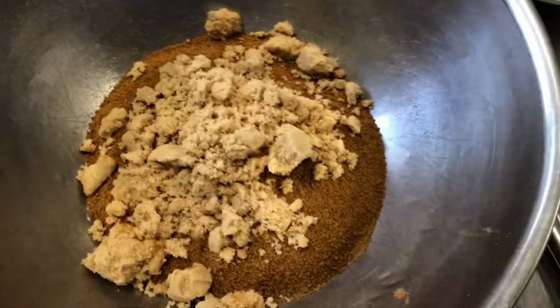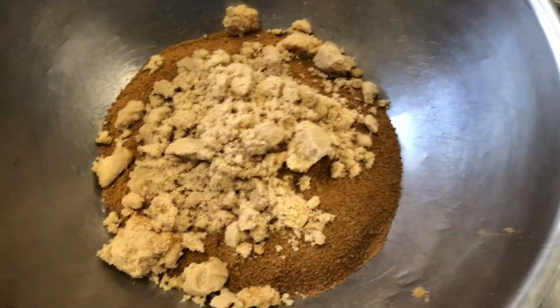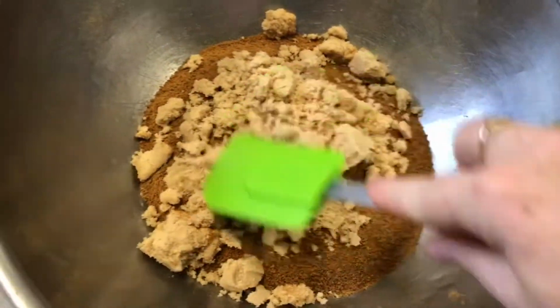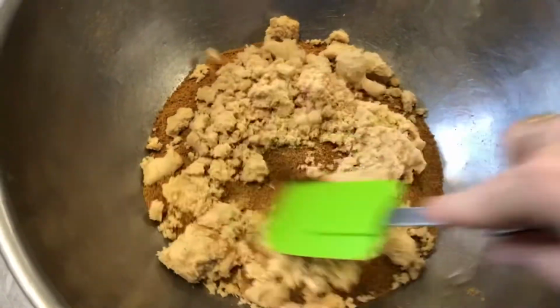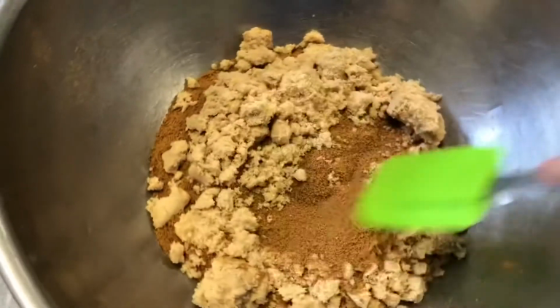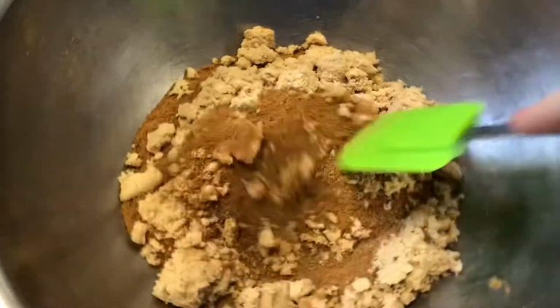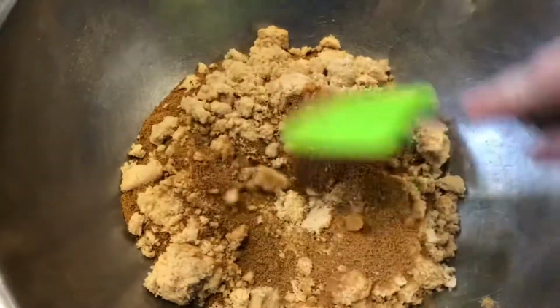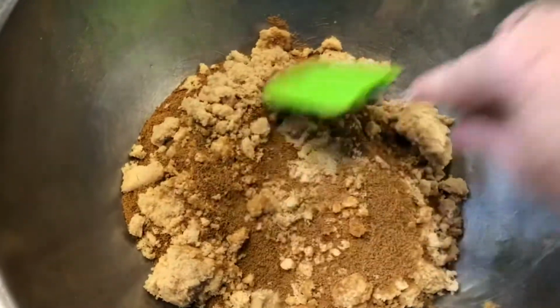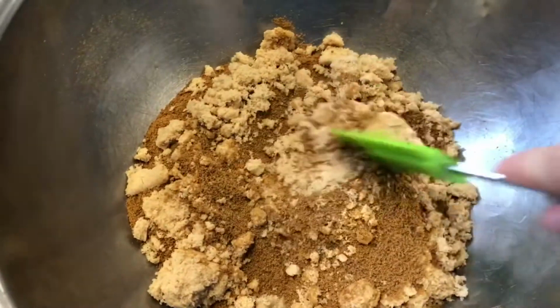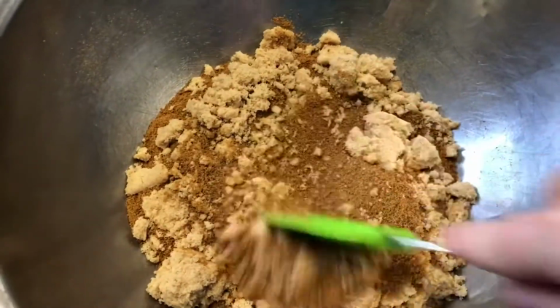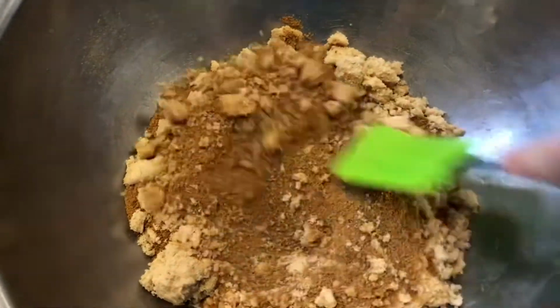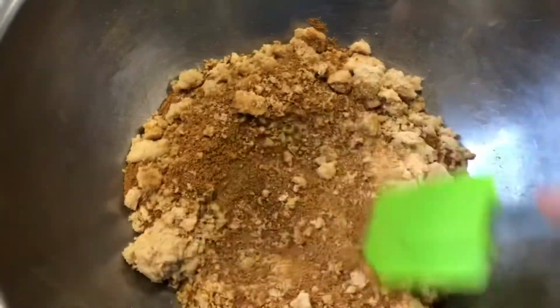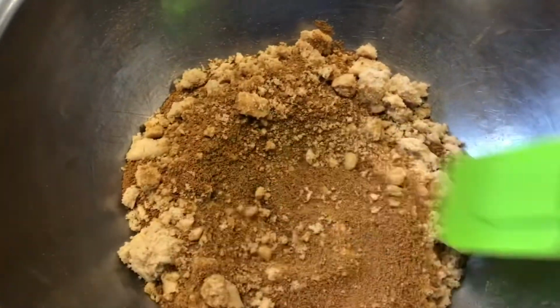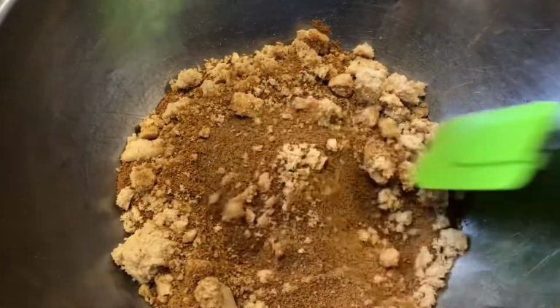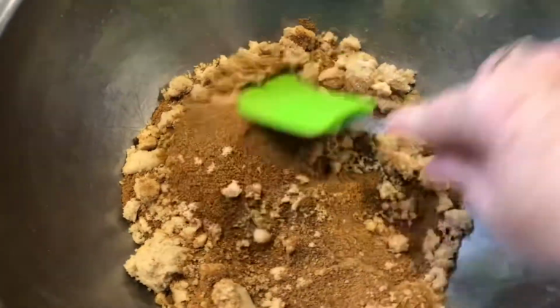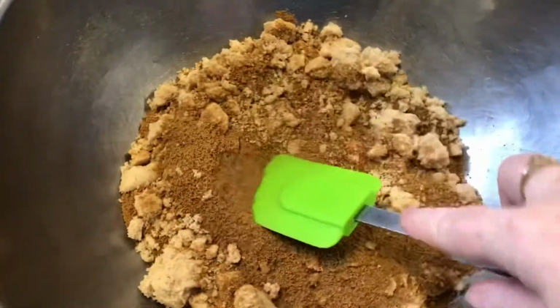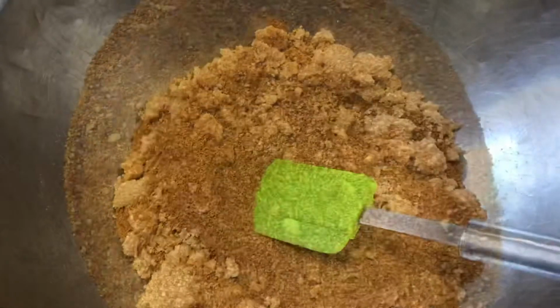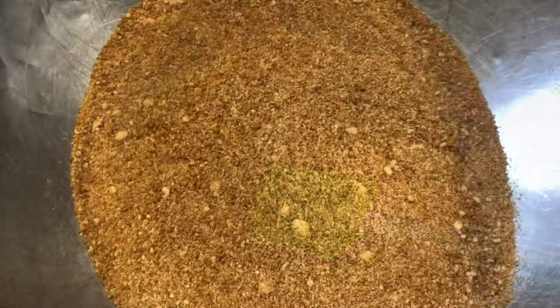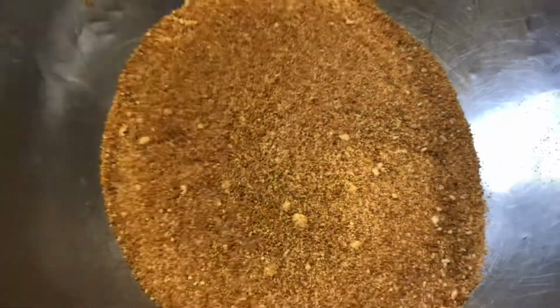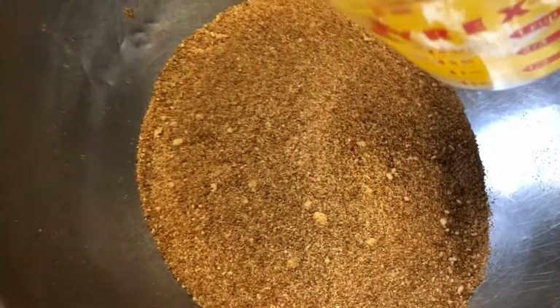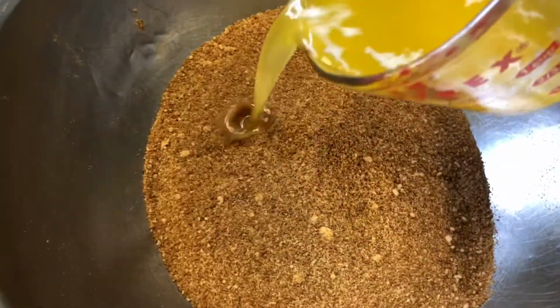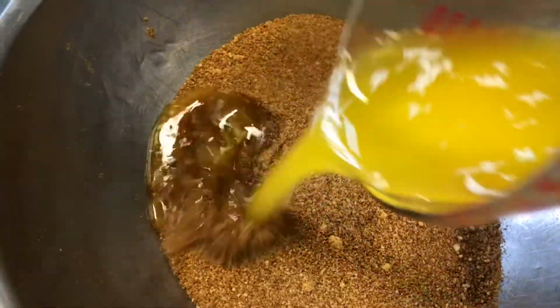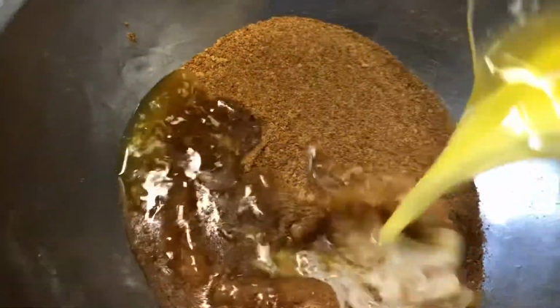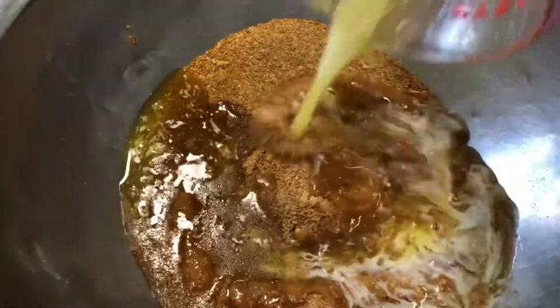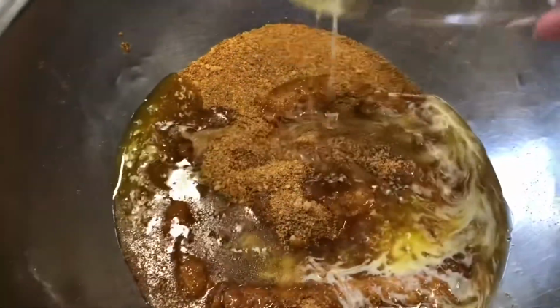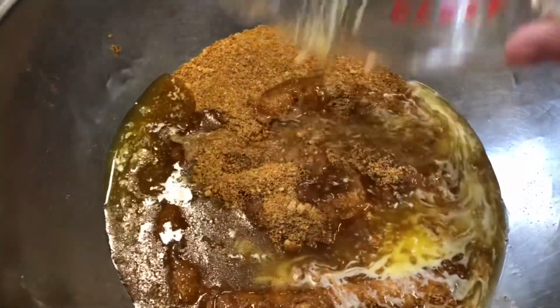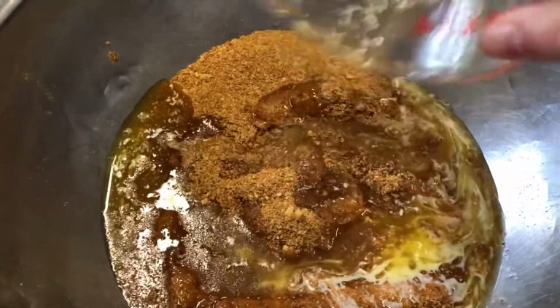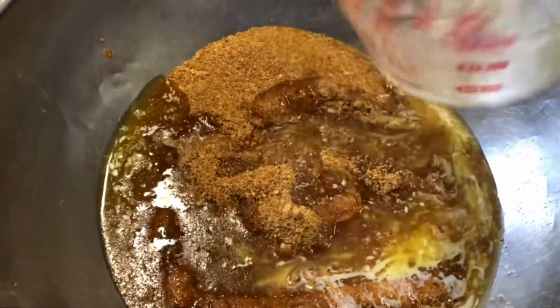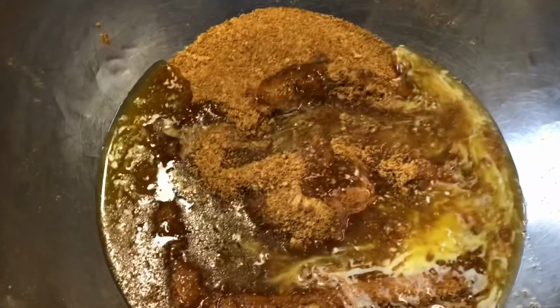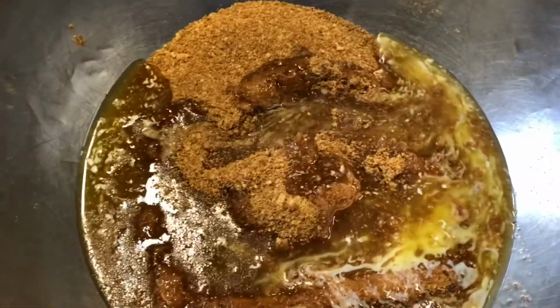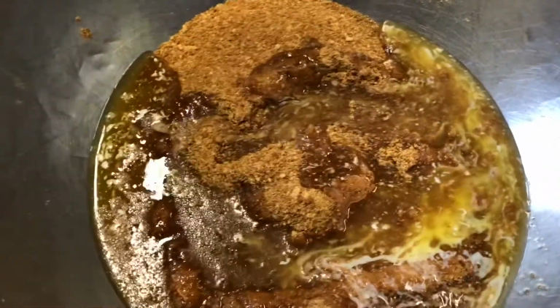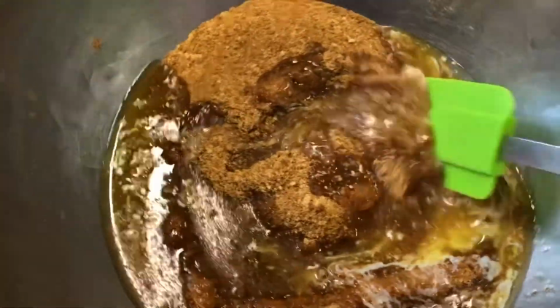I'm gonna stir this all together first to make sure I break up all the lumps of the brown sugar, and then we'll add in our melted butter and stir that together.